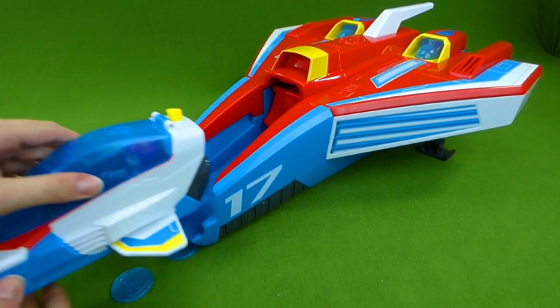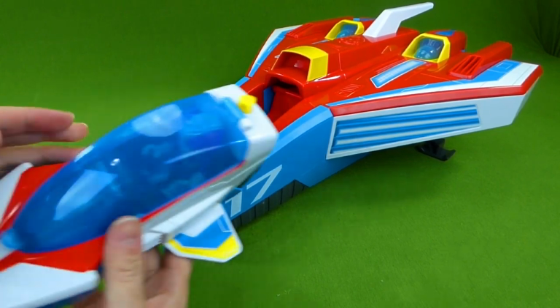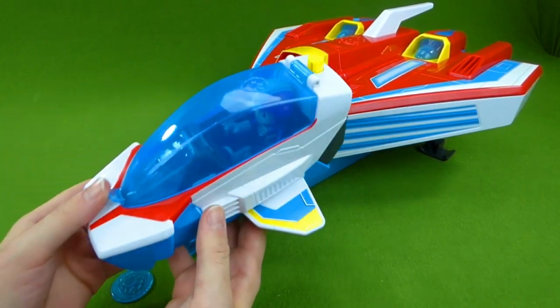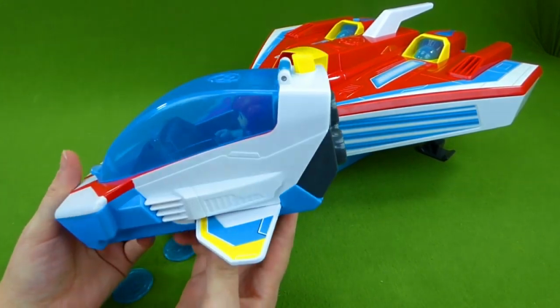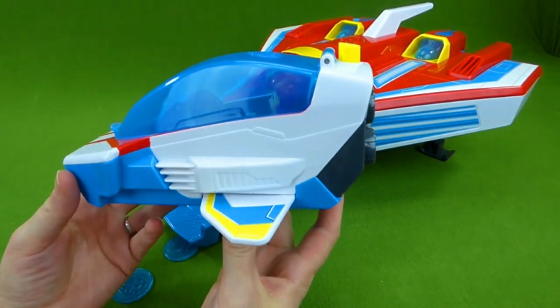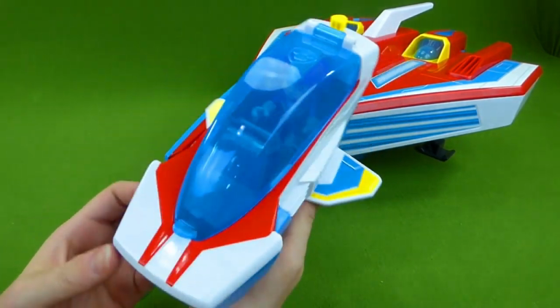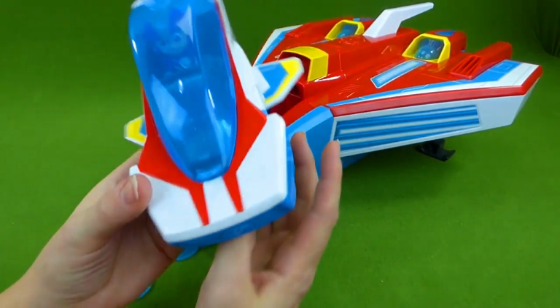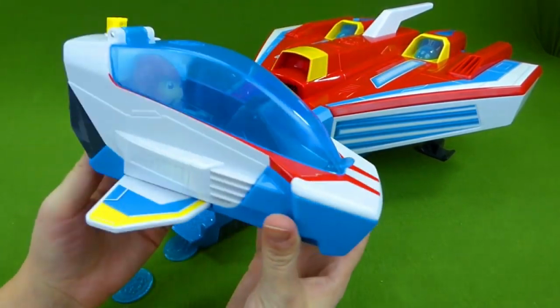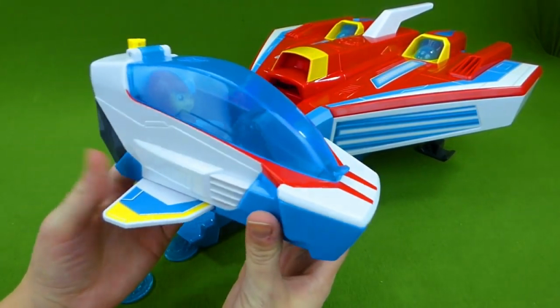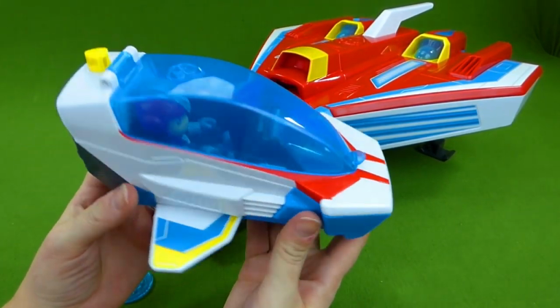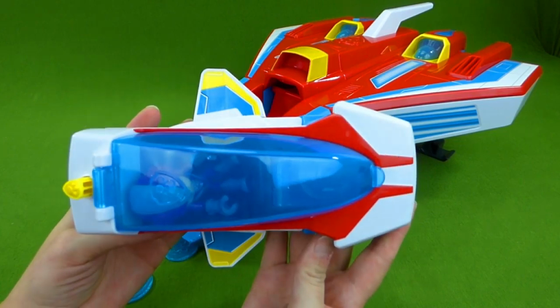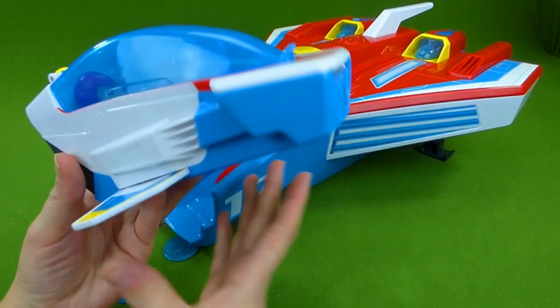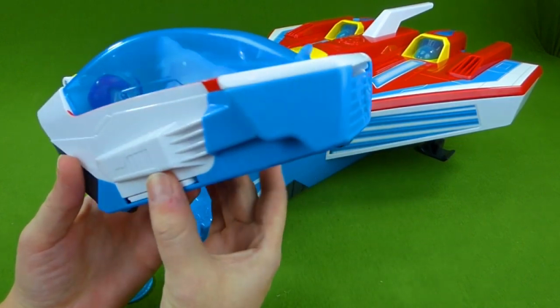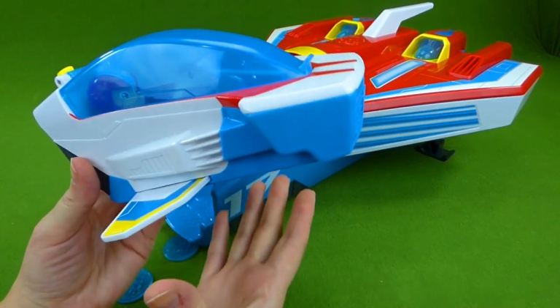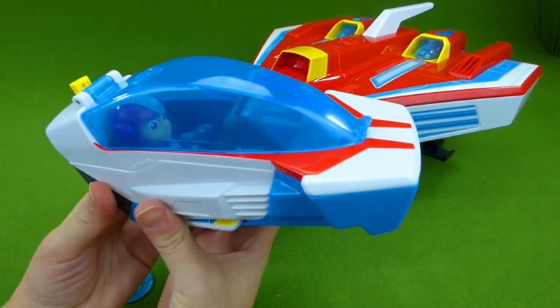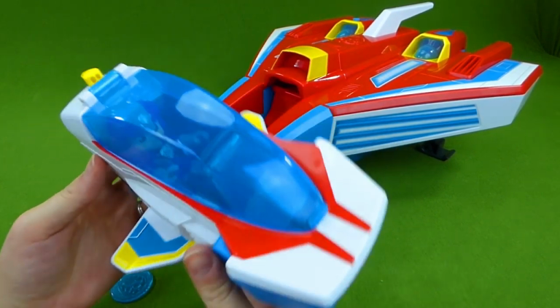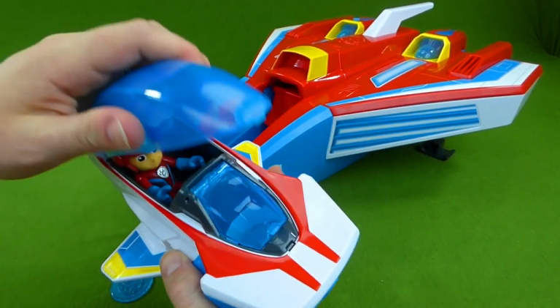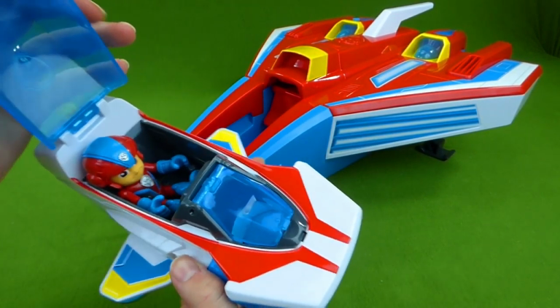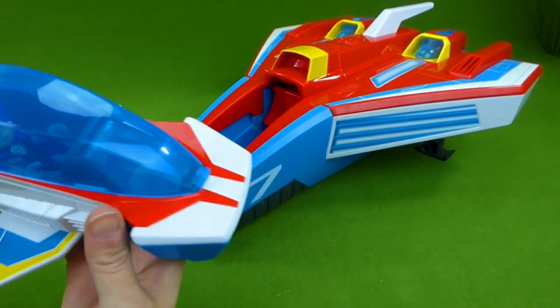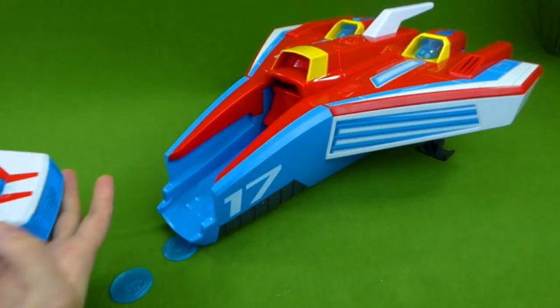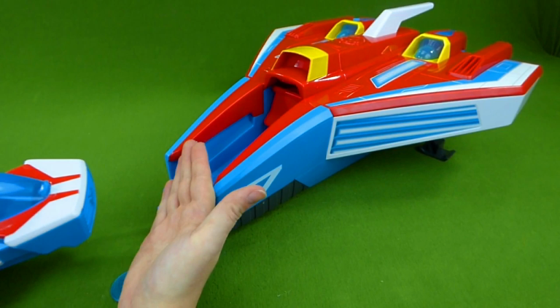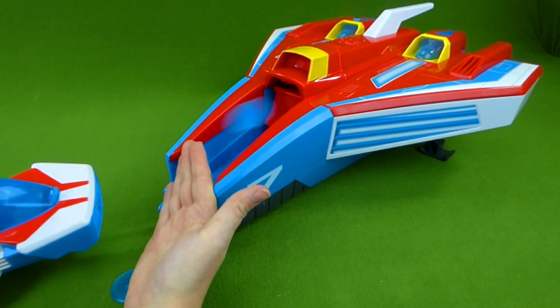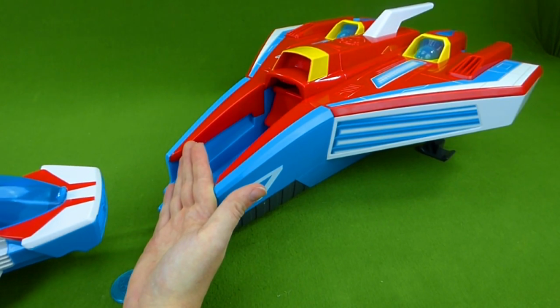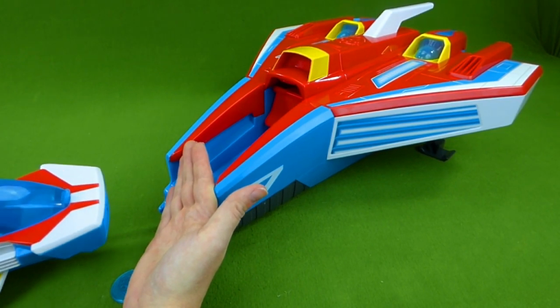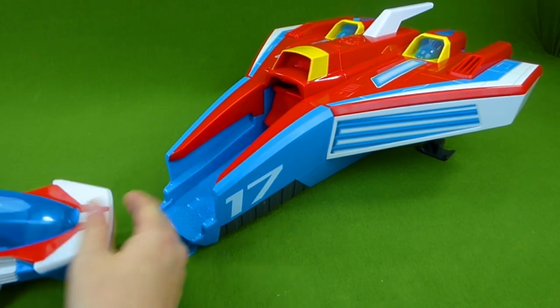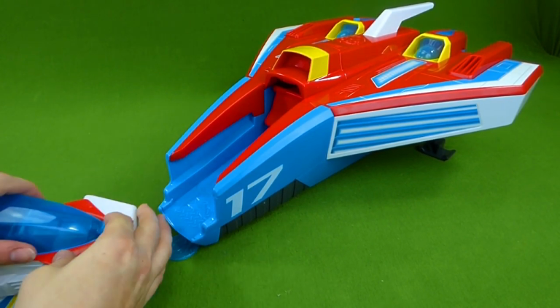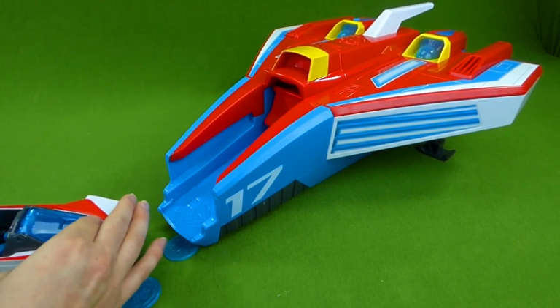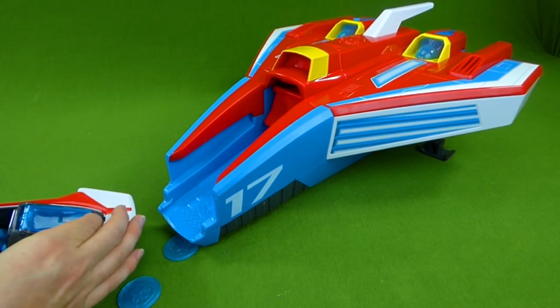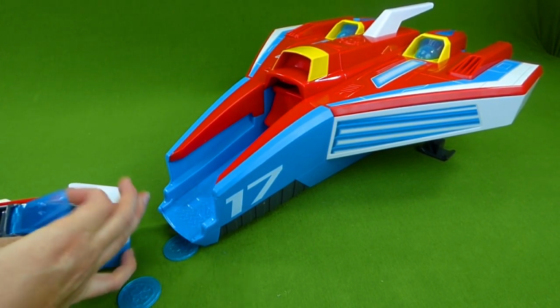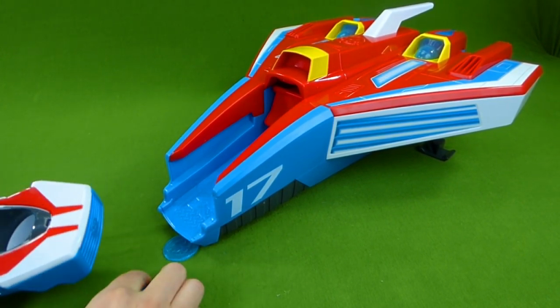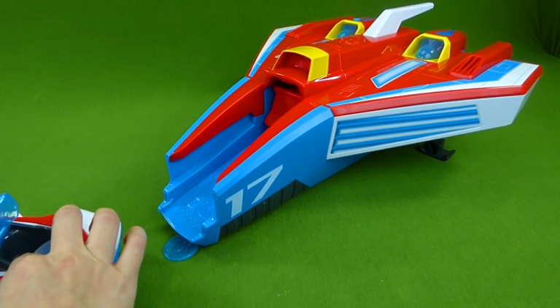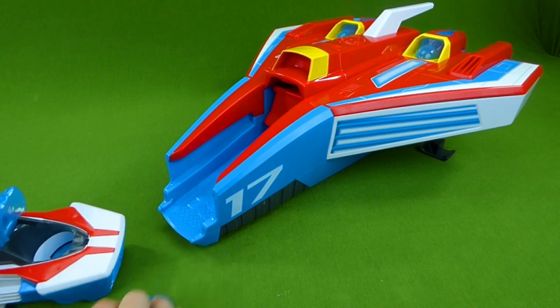And then this comes out — this is his little mini jet. It has wings, like this, it opens up. And you can still shoot the mini disks and then load it back up.